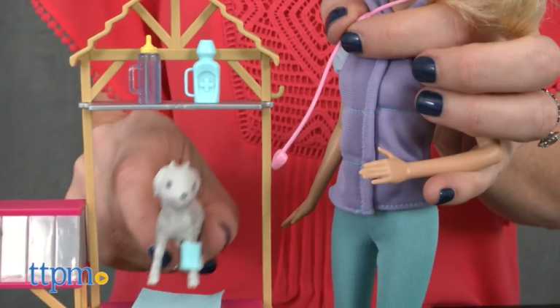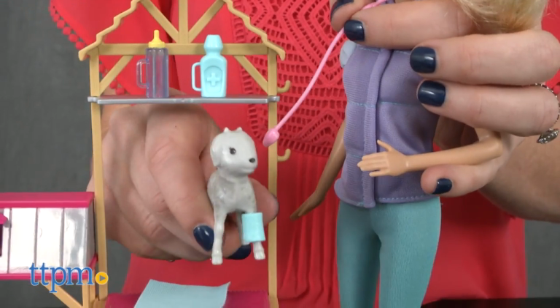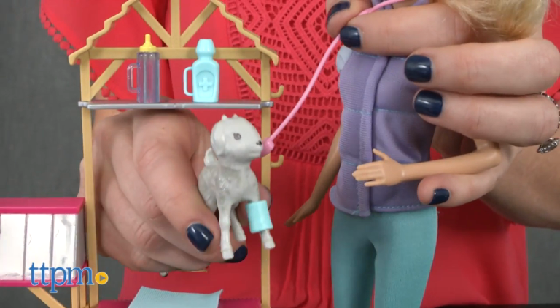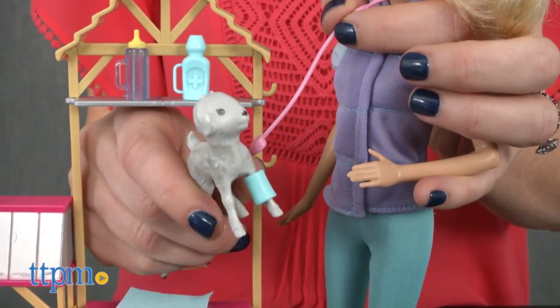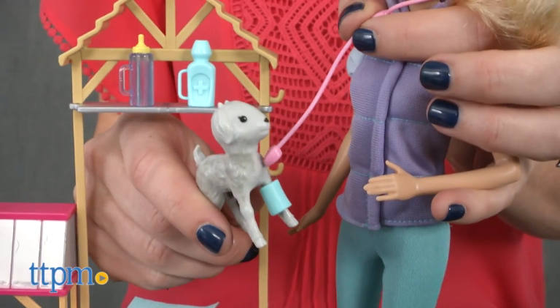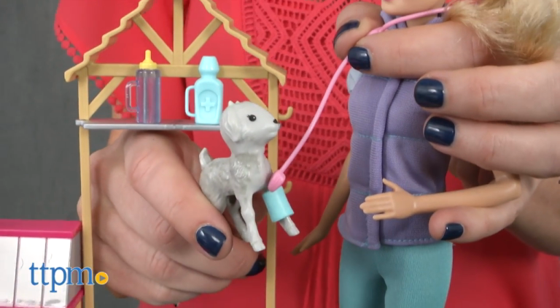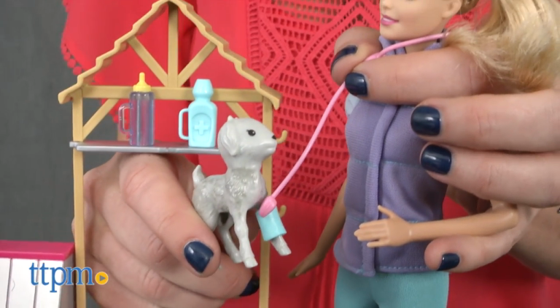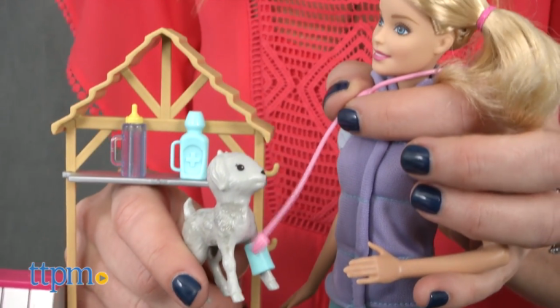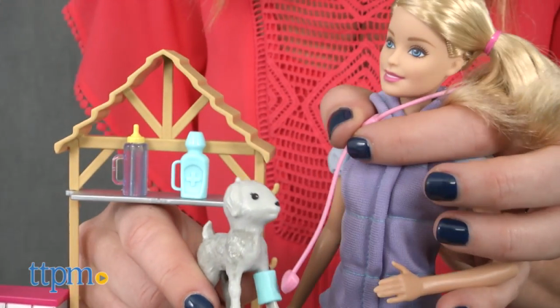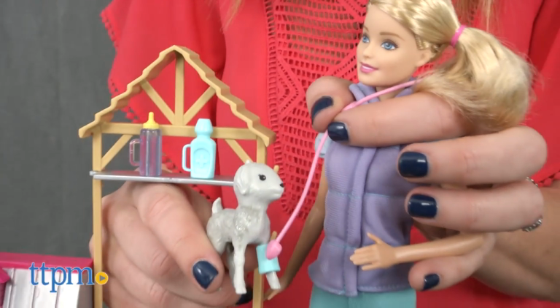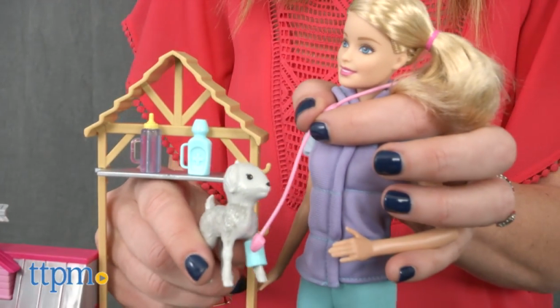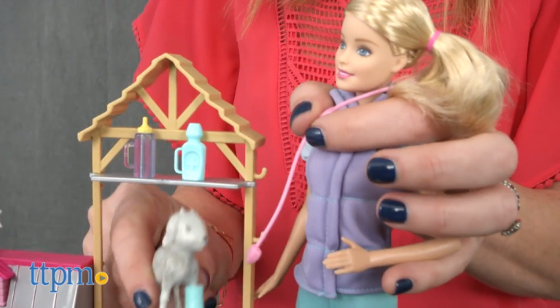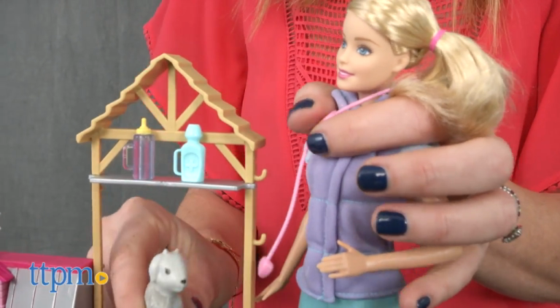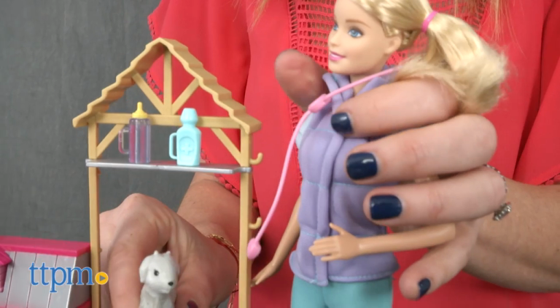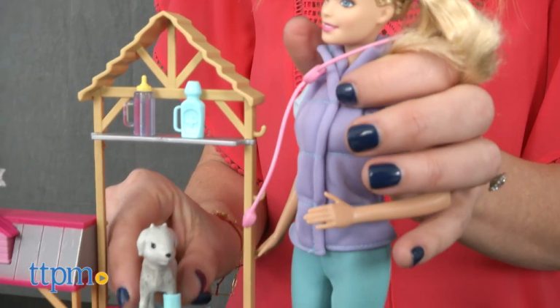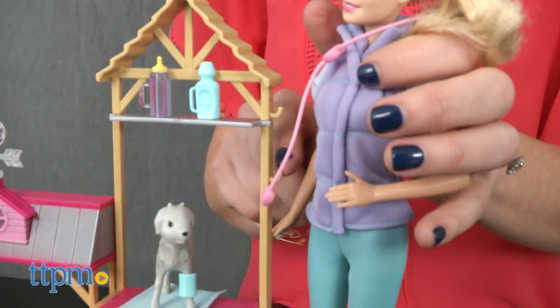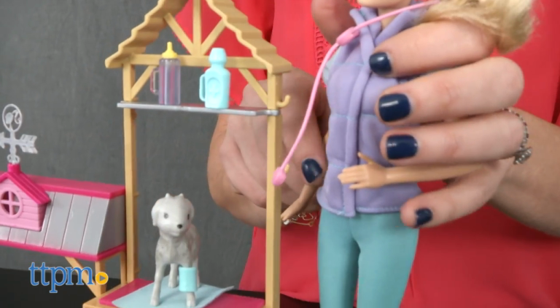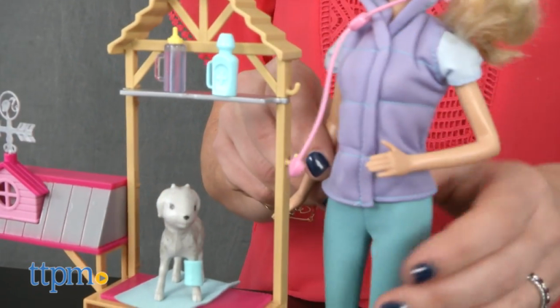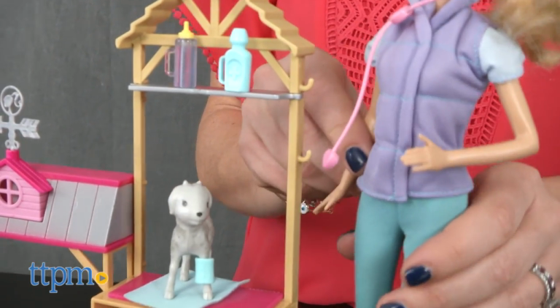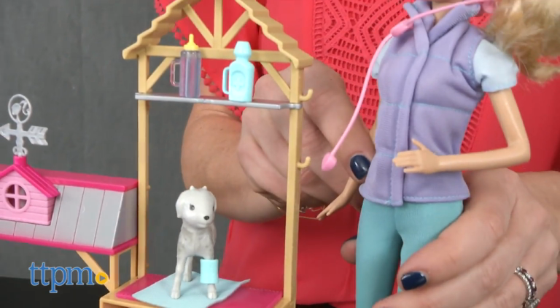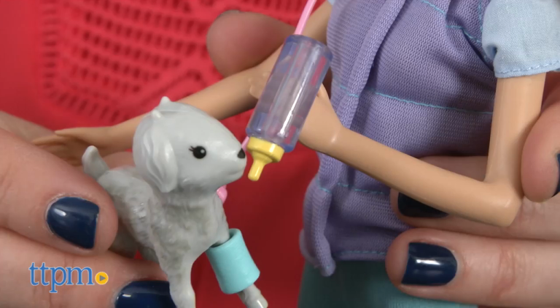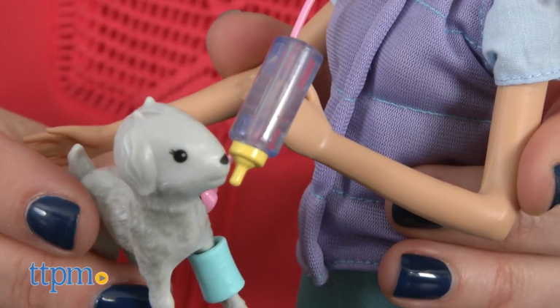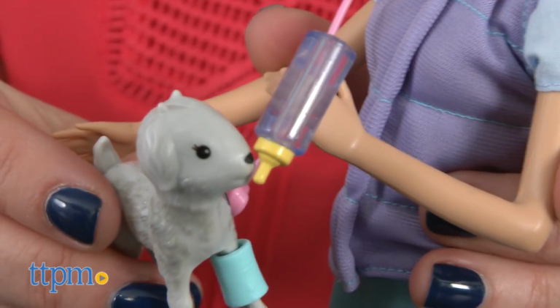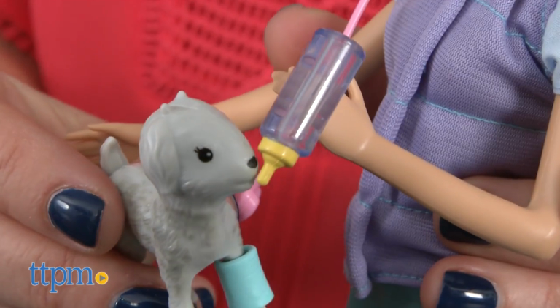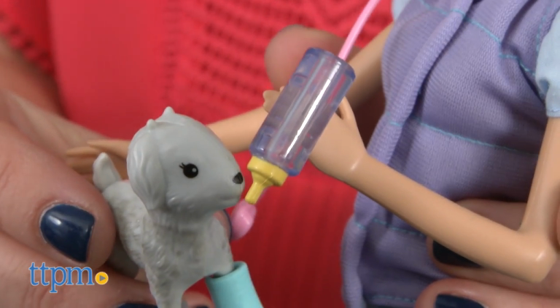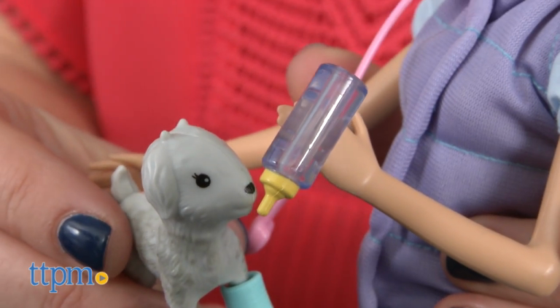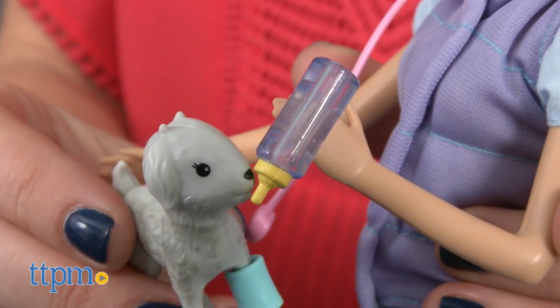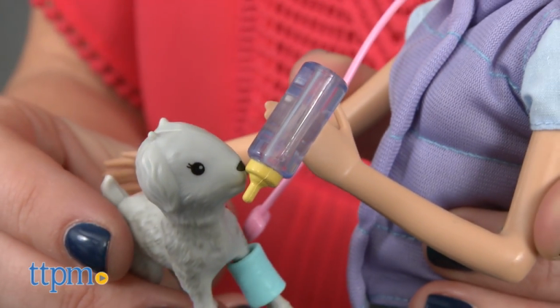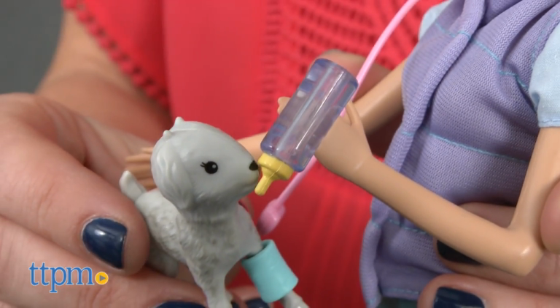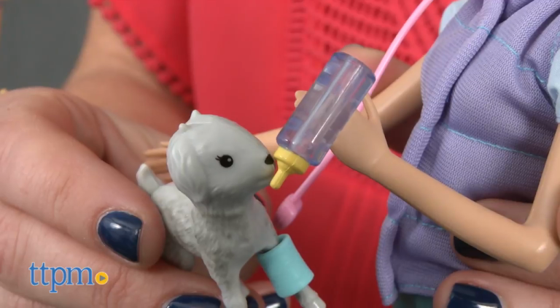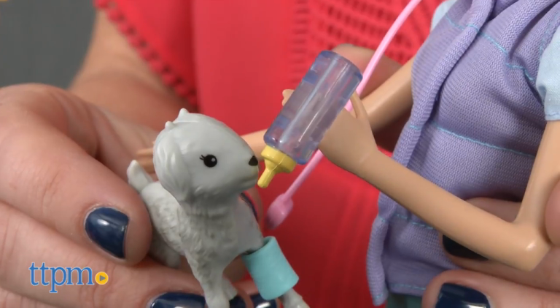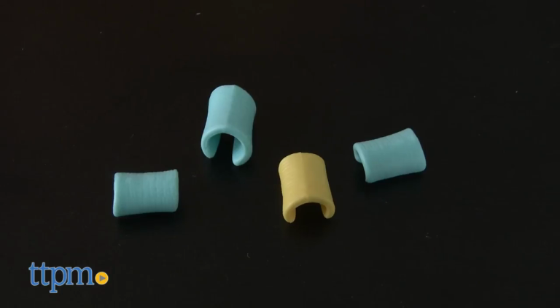Kids can have Dr. Barbie give checkups with her stethoscope and then take care of the animals, feeding them with the bottle, giving them medicine, or putting them in one of the four plastic casts.